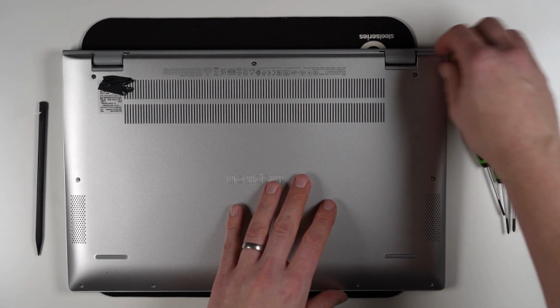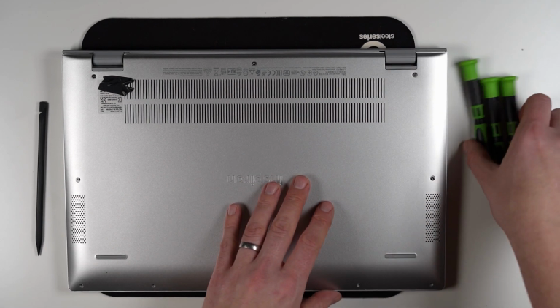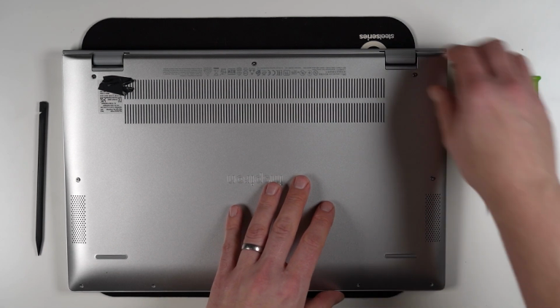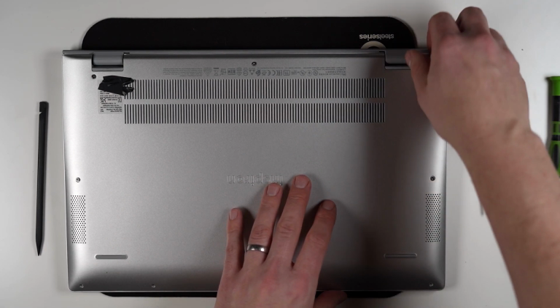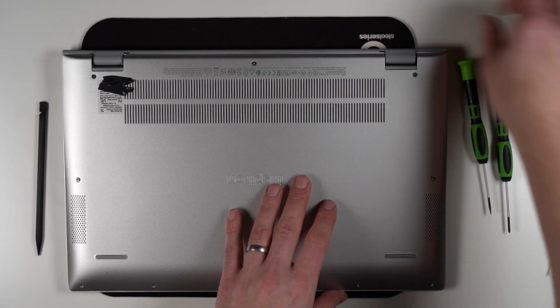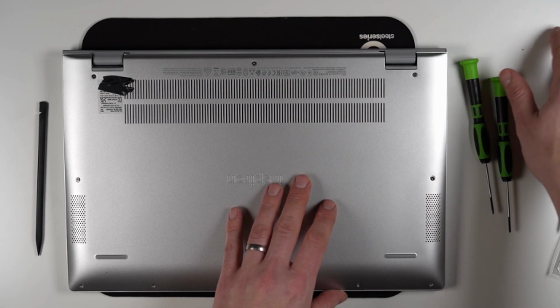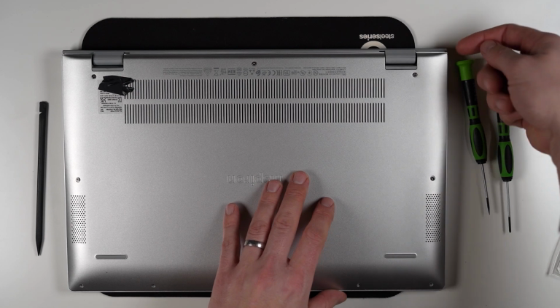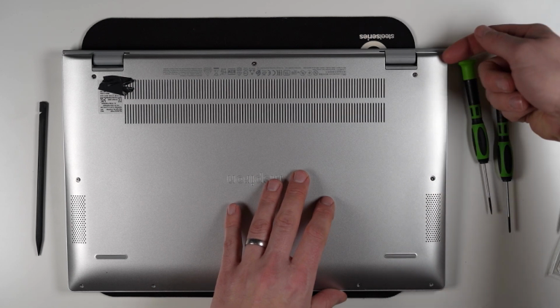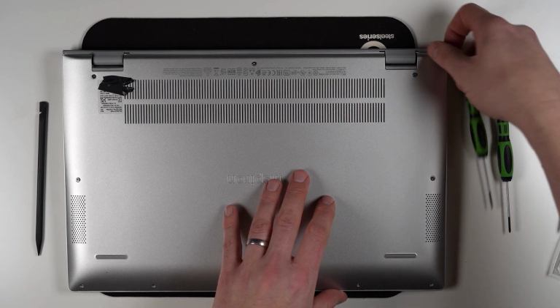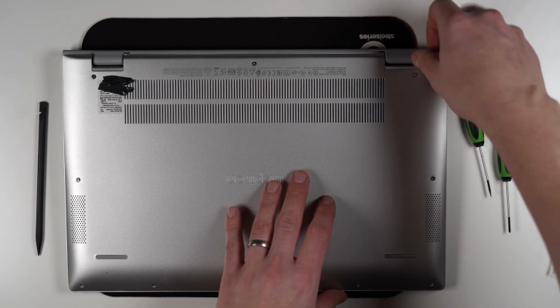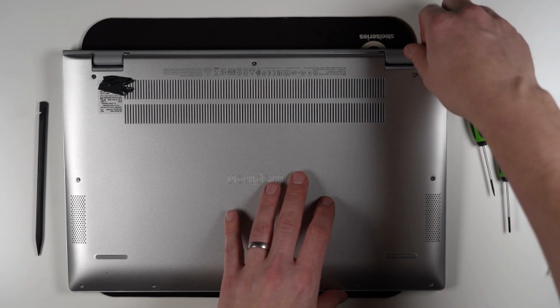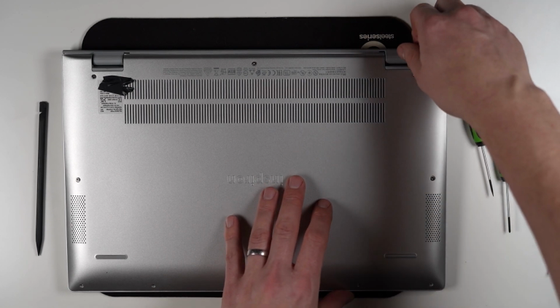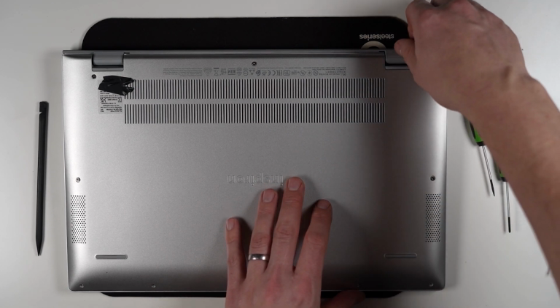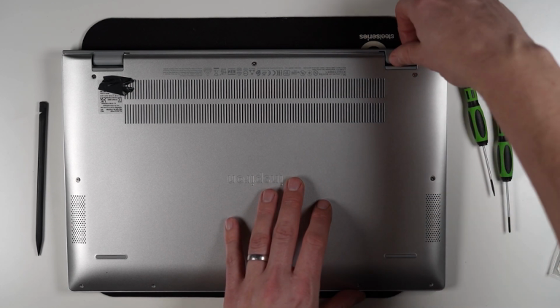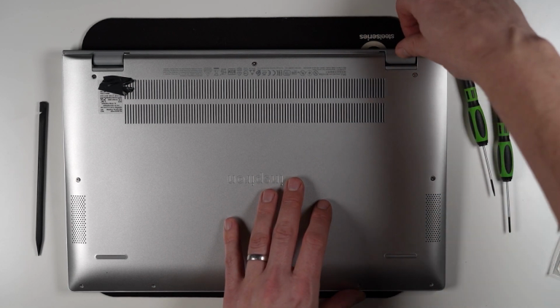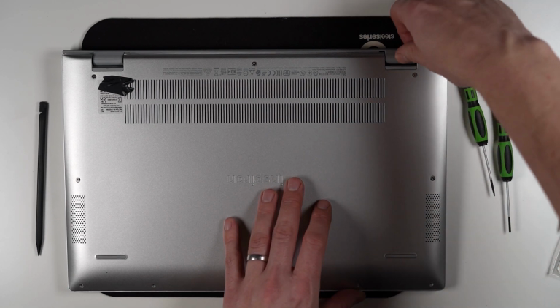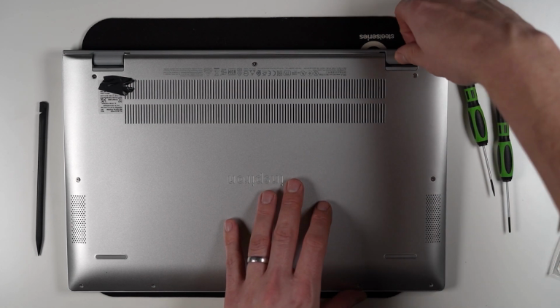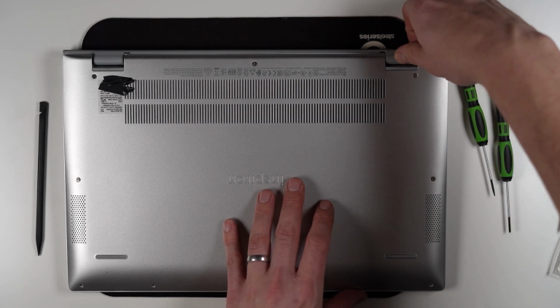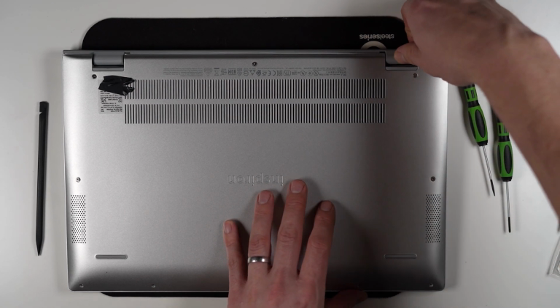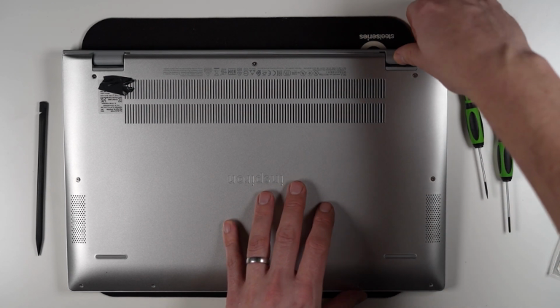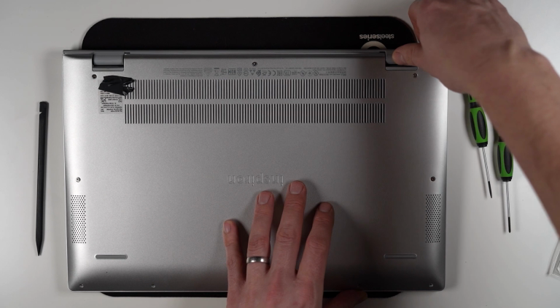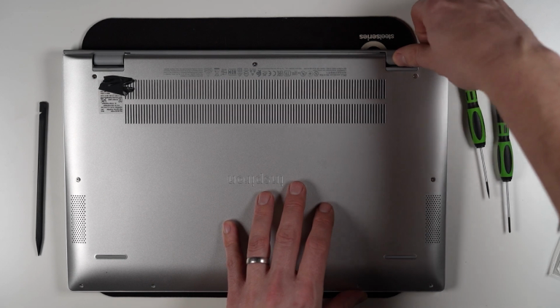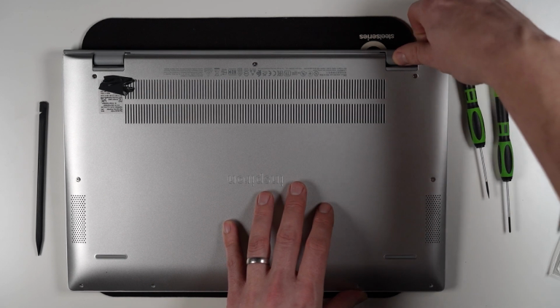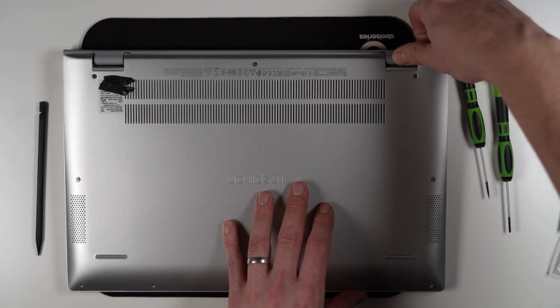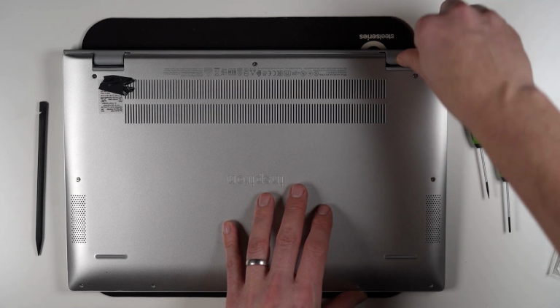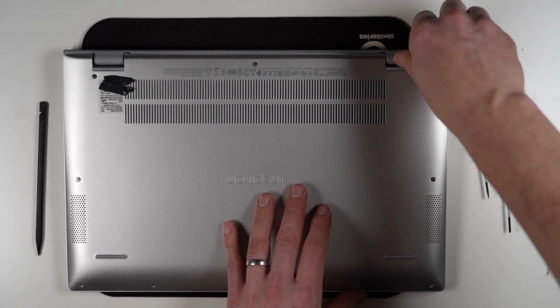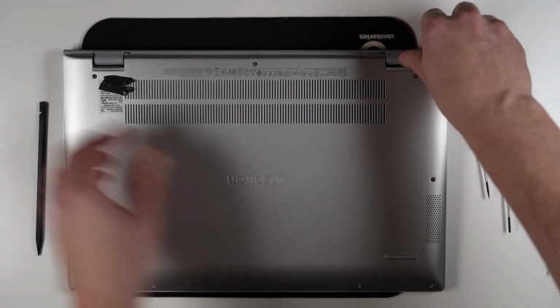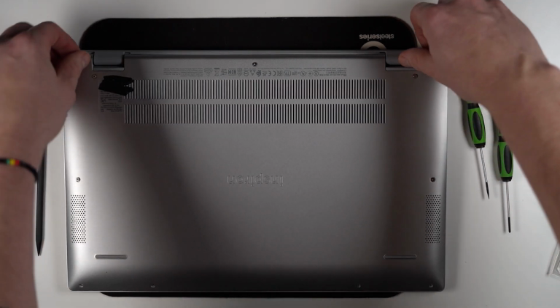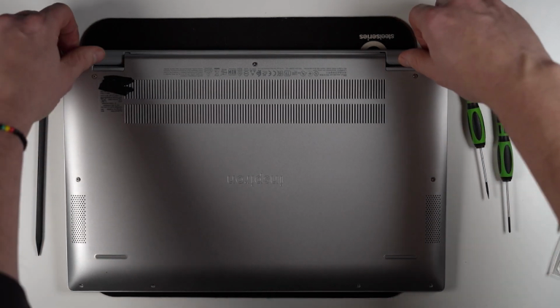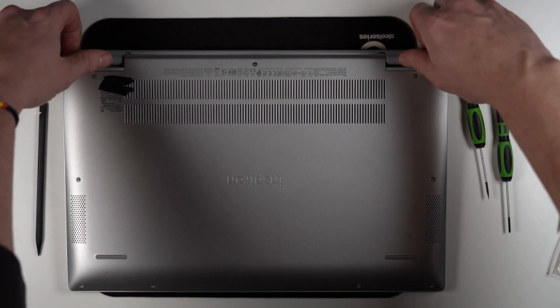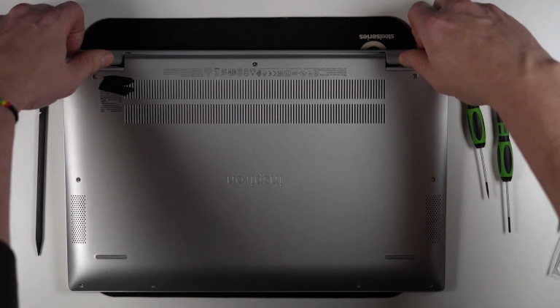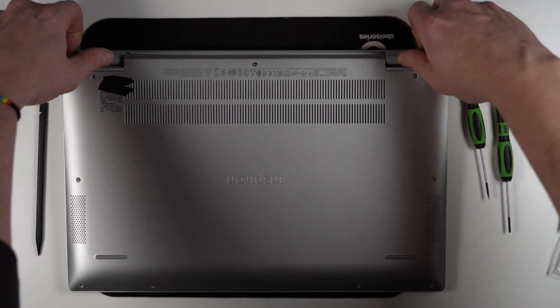I can feel the base plate has separated when I undid that screw and there was a little pop, so I'm going to start lifting away at this rear base.